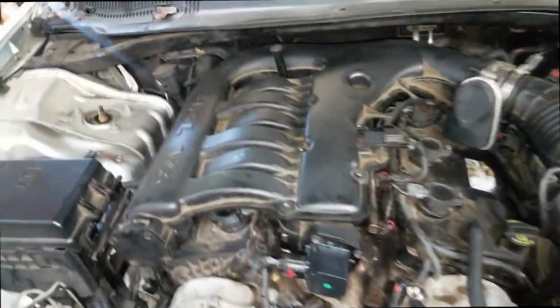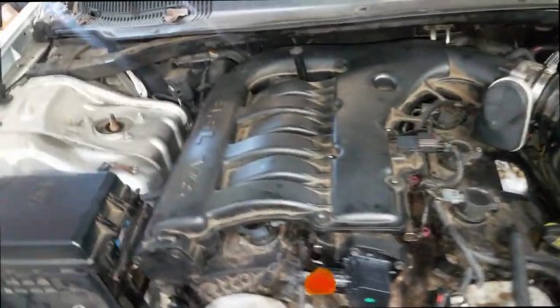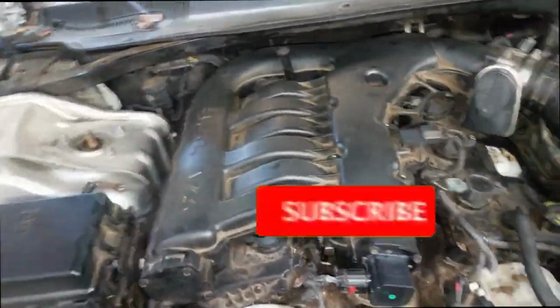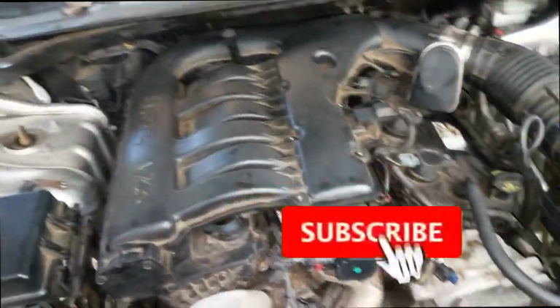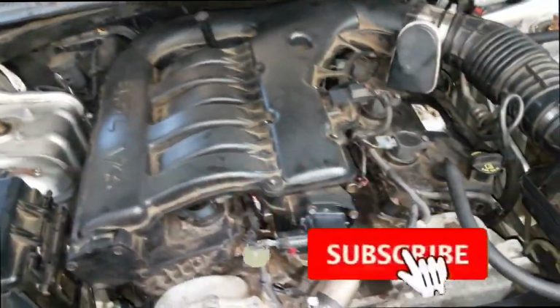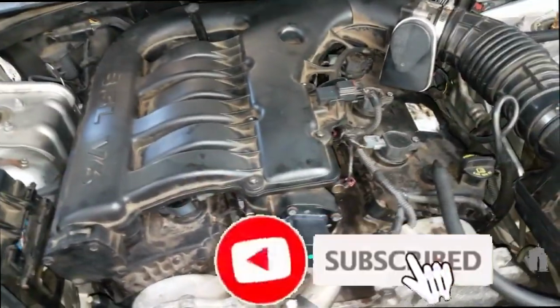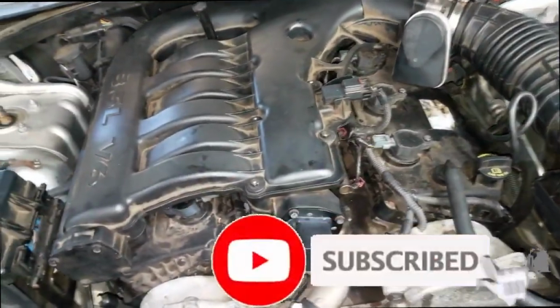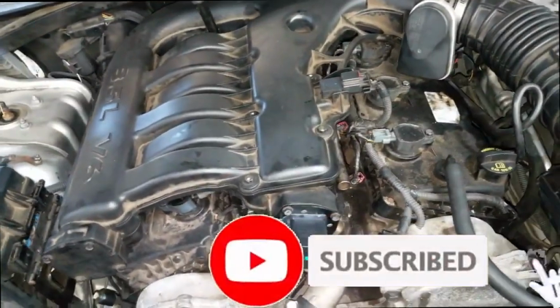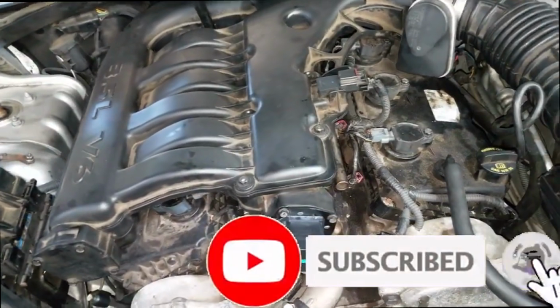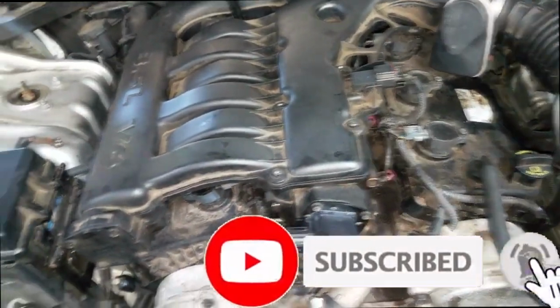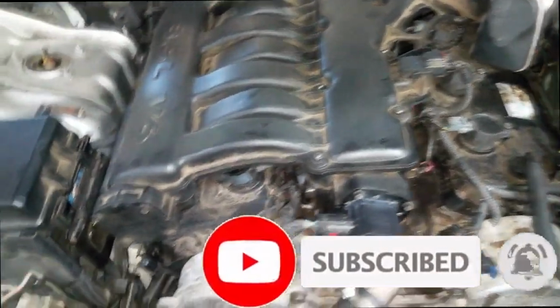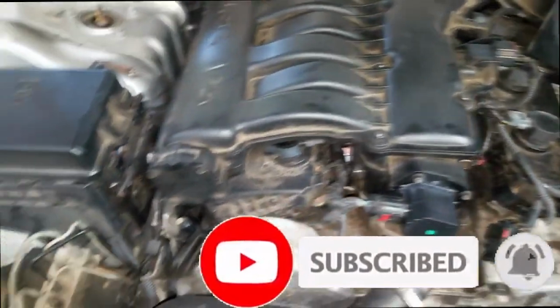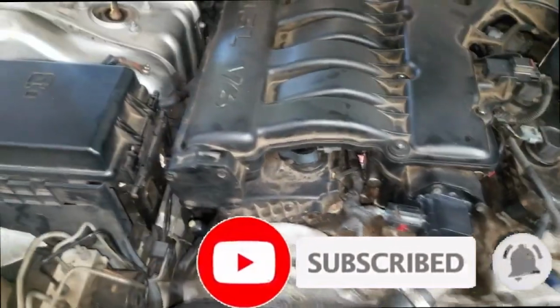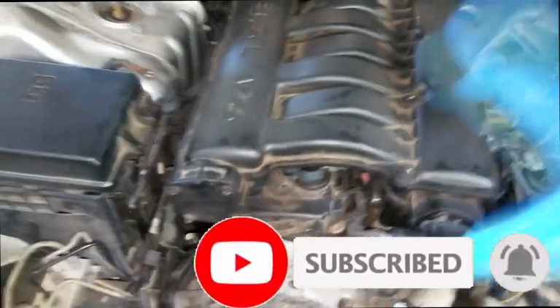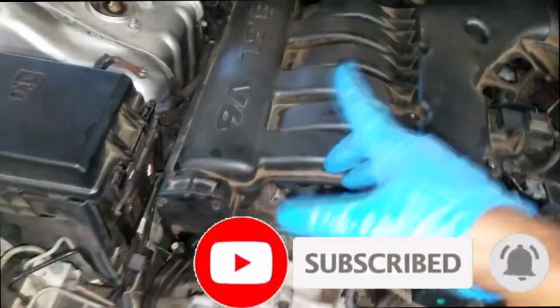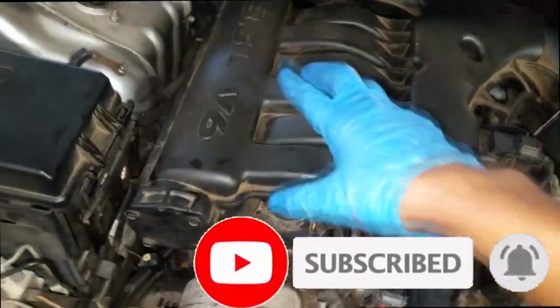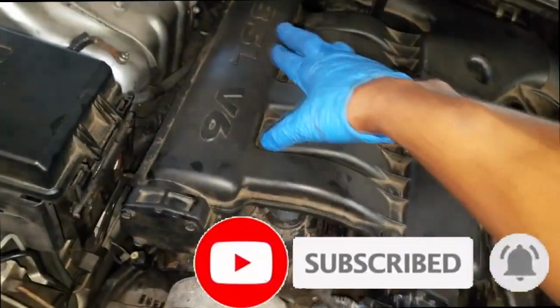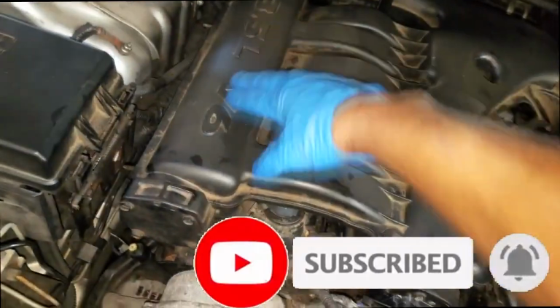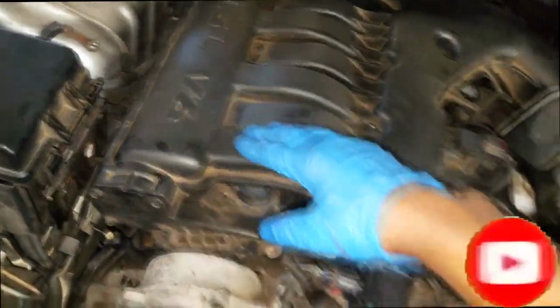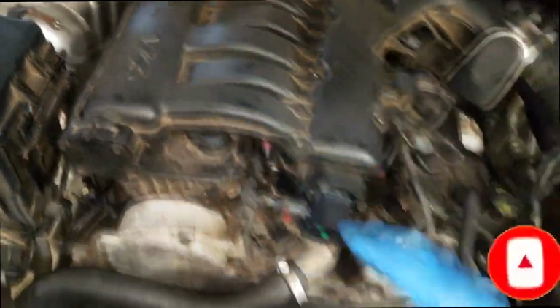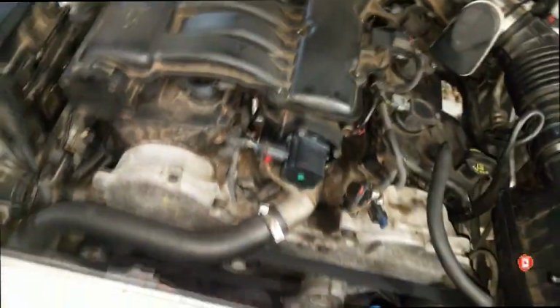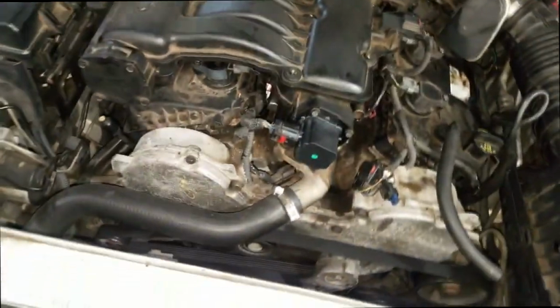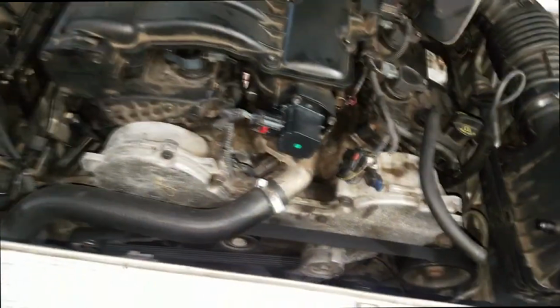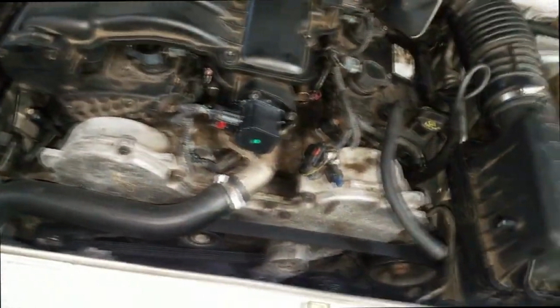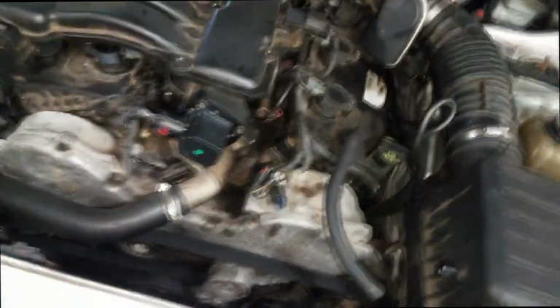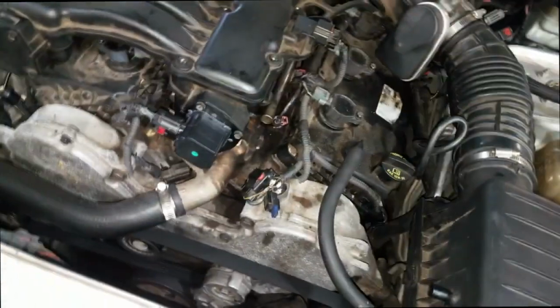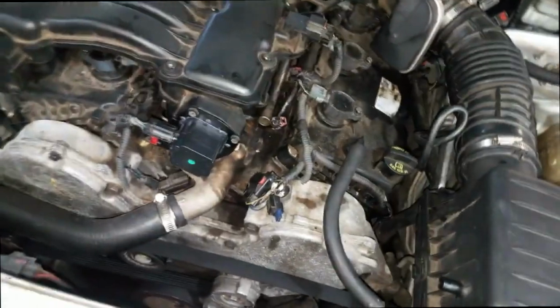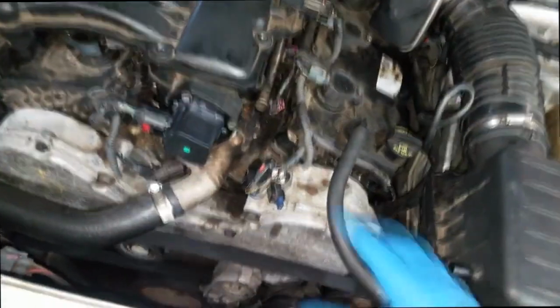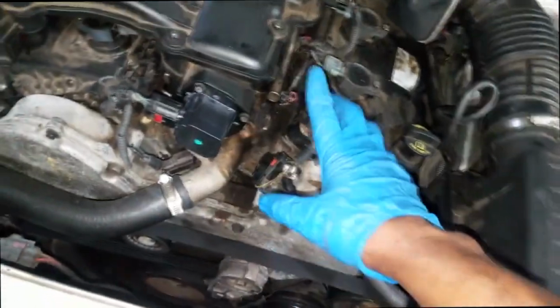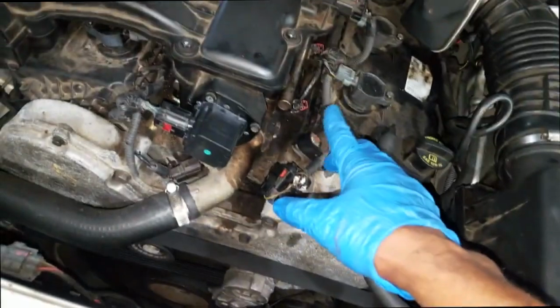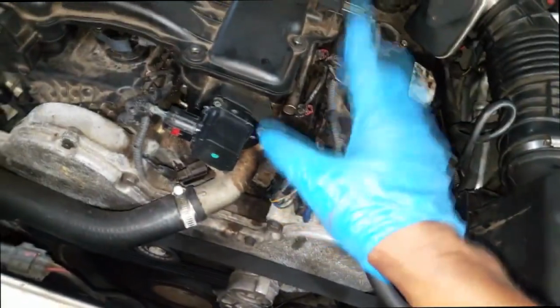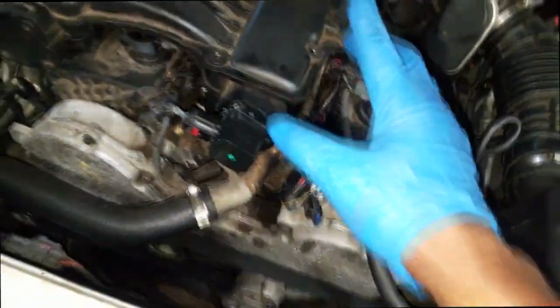I have this 2010 Chrysler 300. As you can see, it has the 3.5 liter V6. I got a couple of ignition codes: cam sensor and crank sensor.